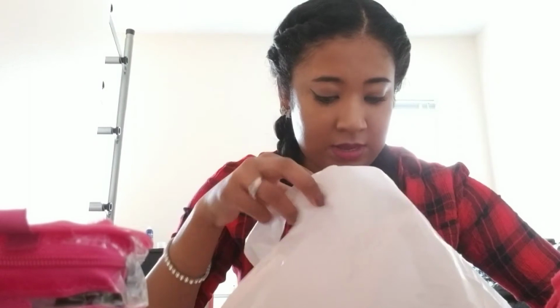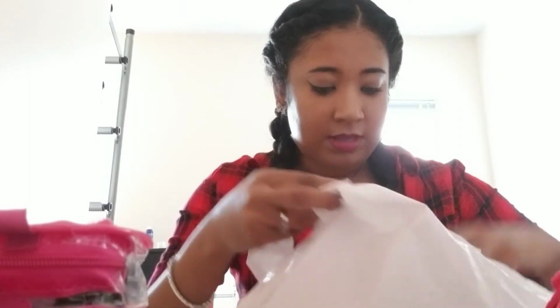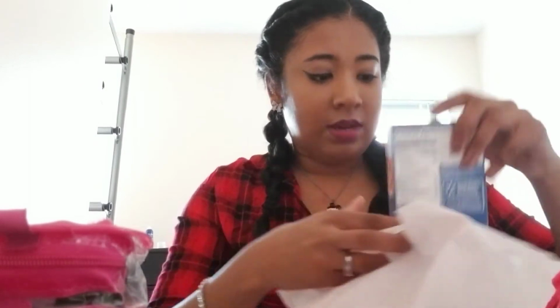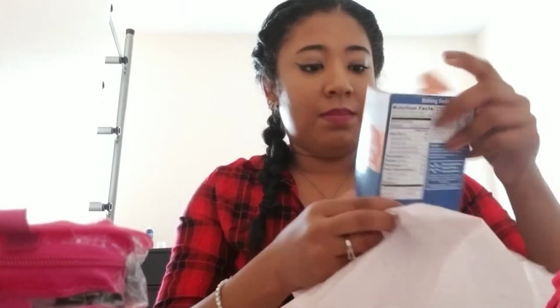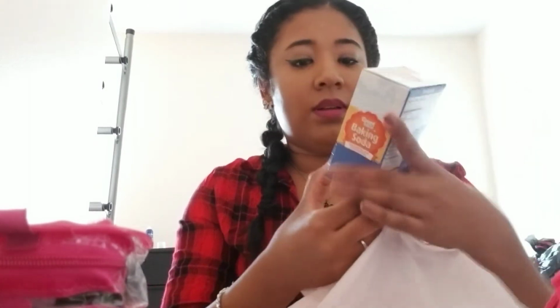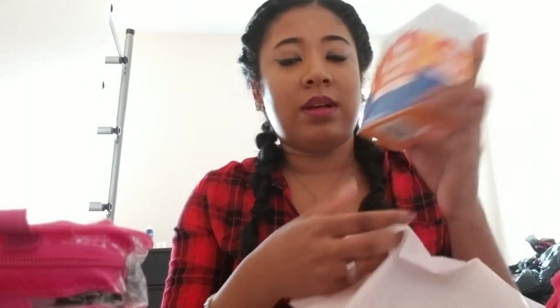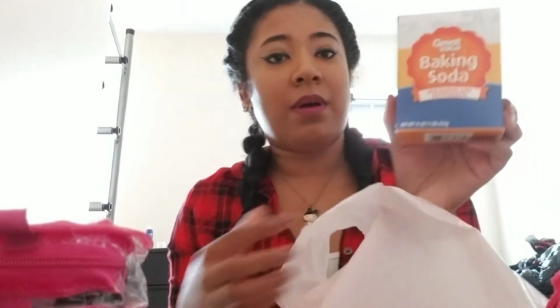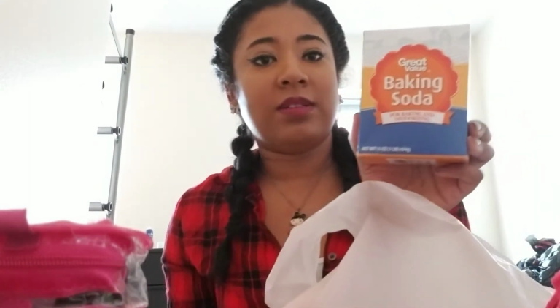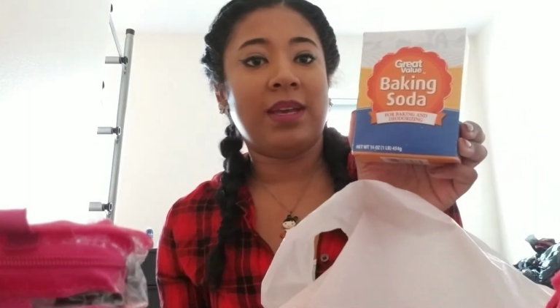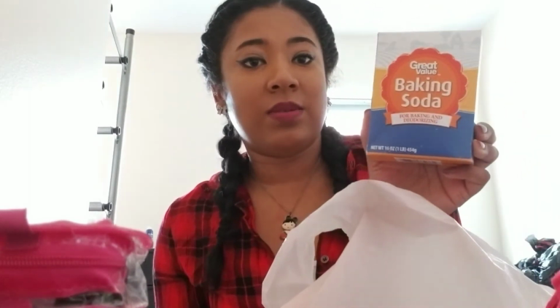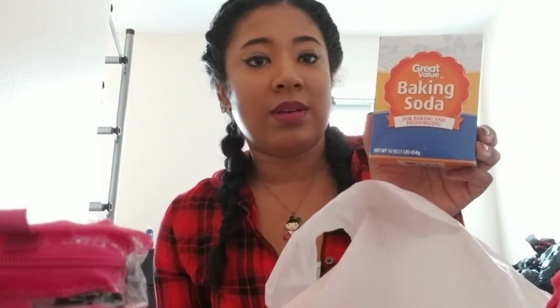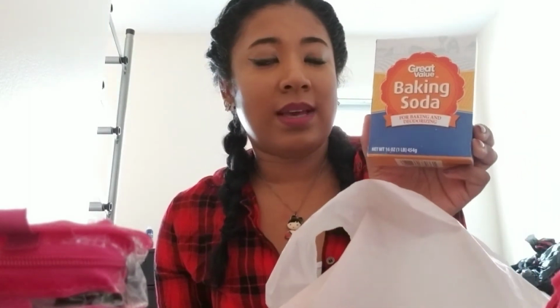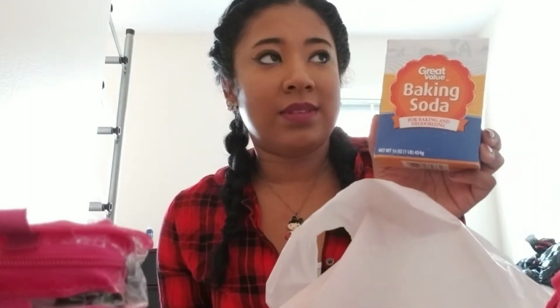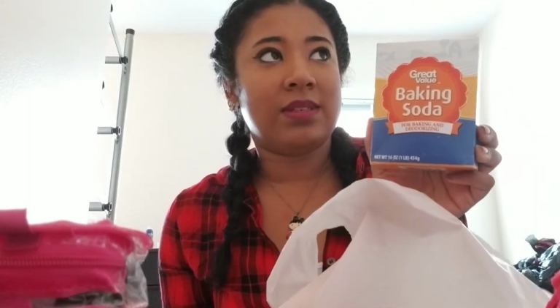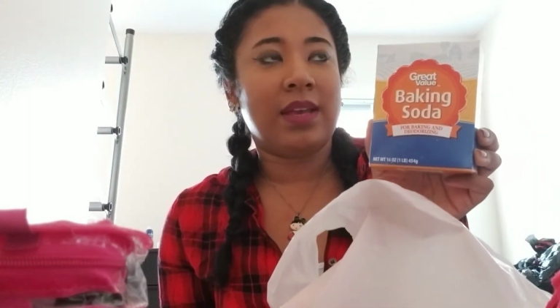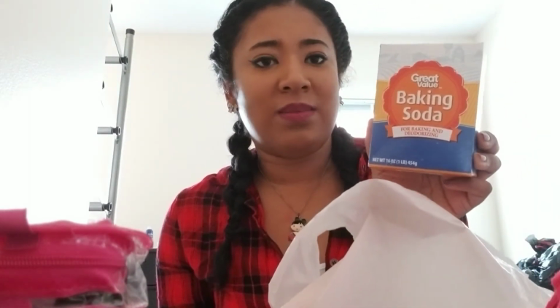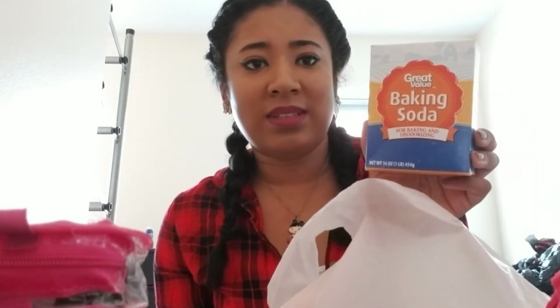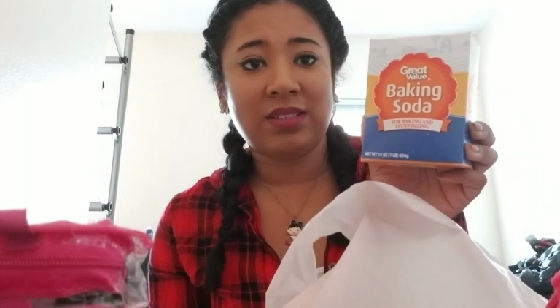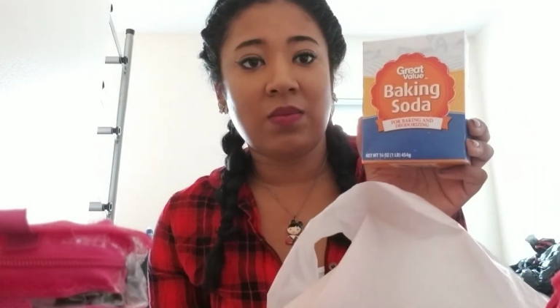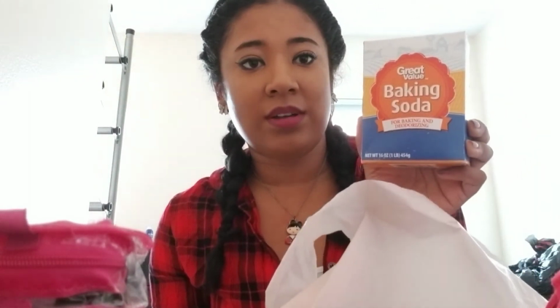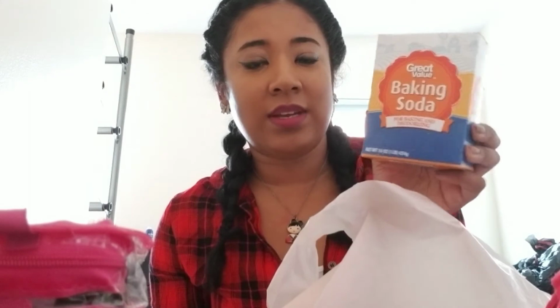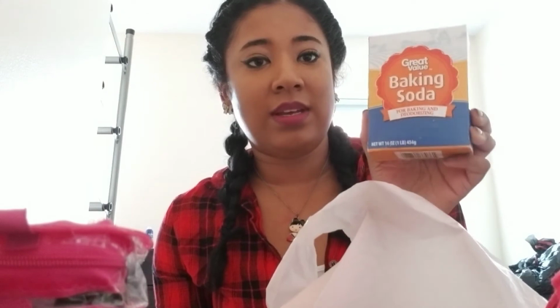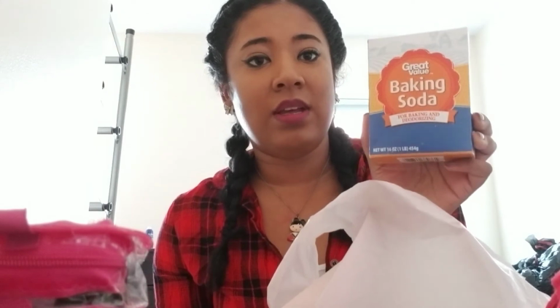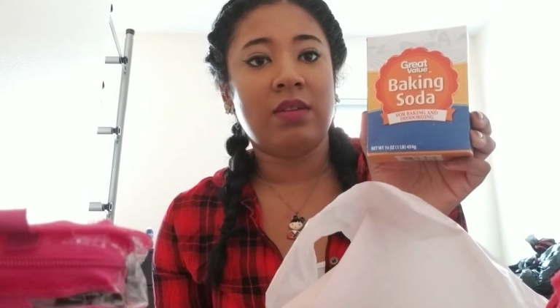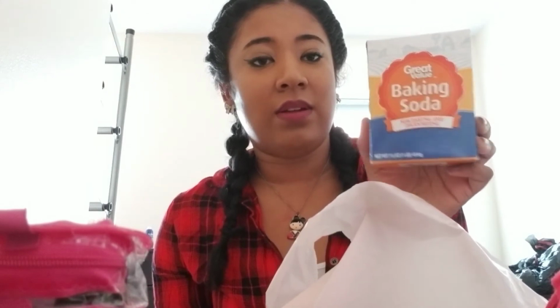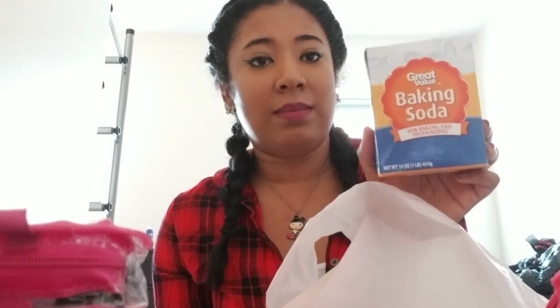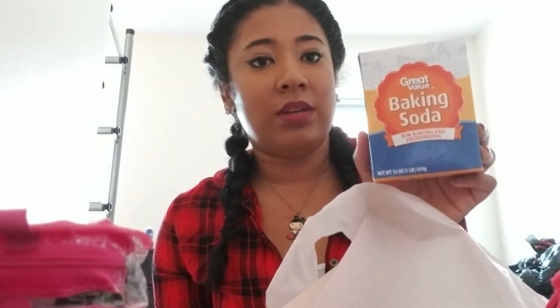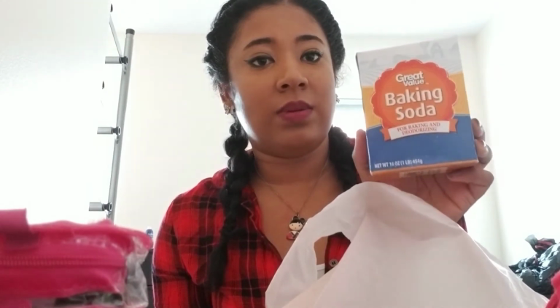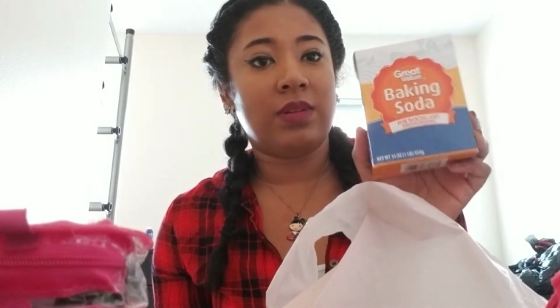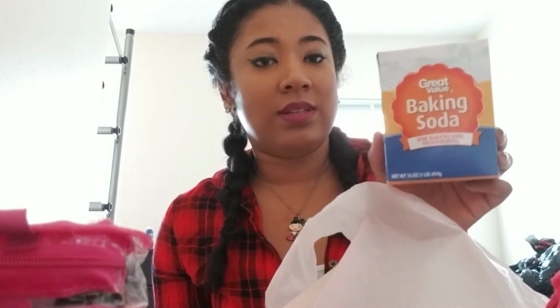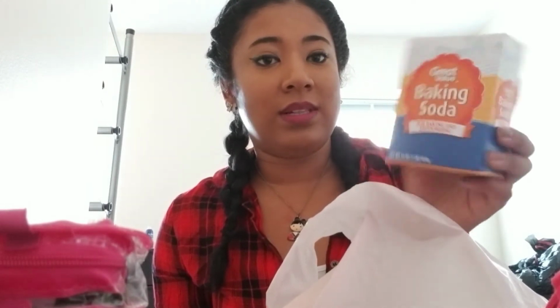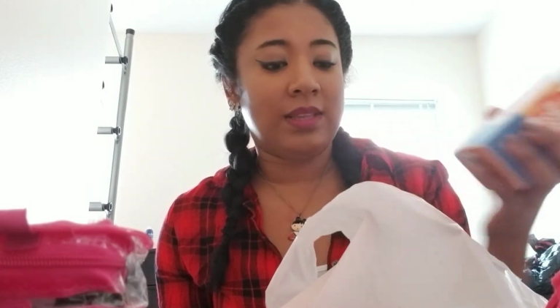And then I got a box of baking soda because I have some stuffed animals I need to wash. I read online that baking soda is really good to clean them.